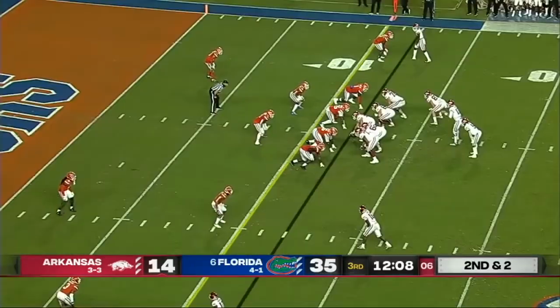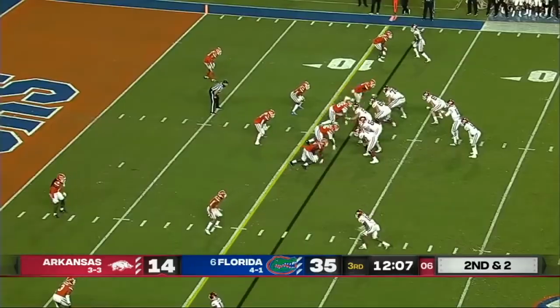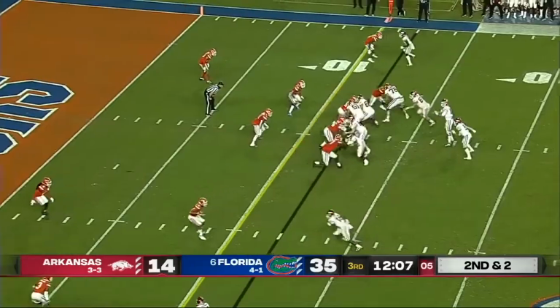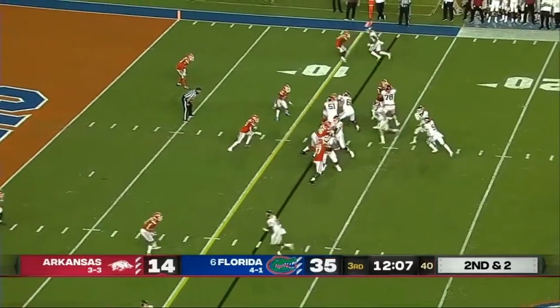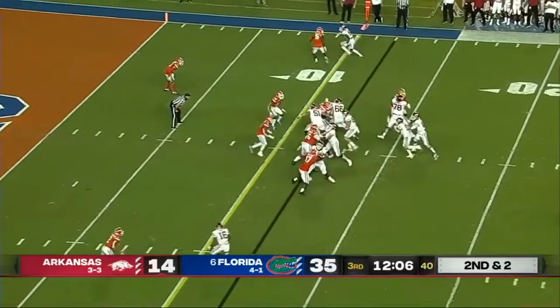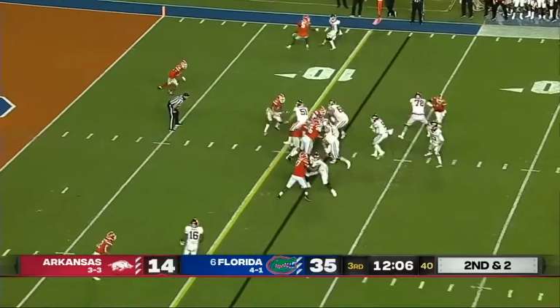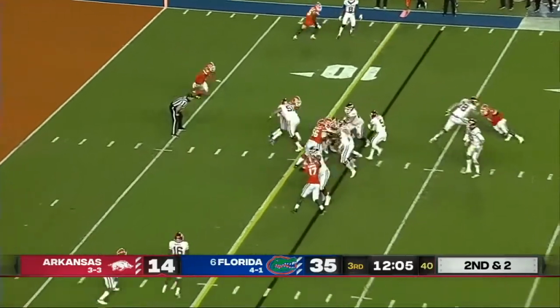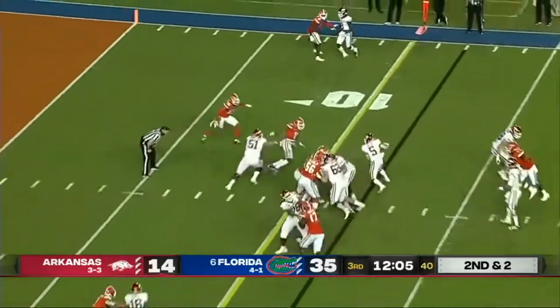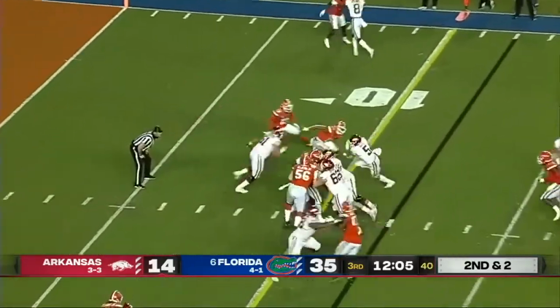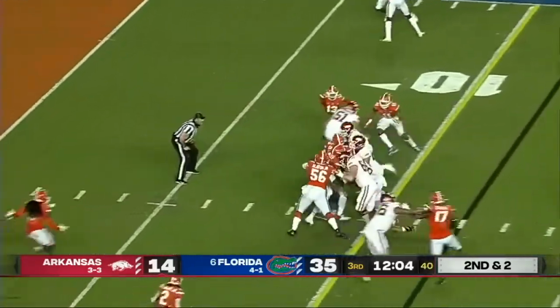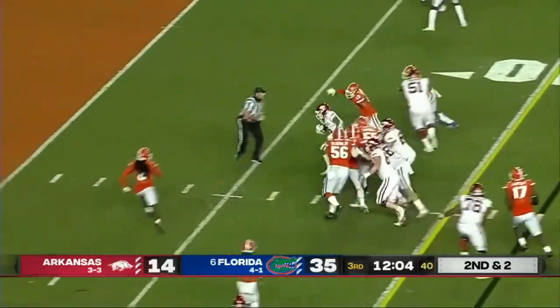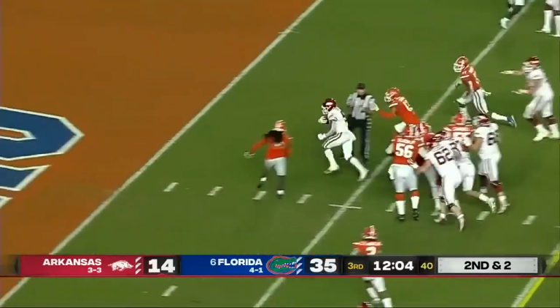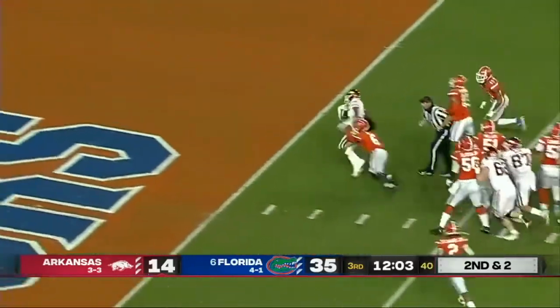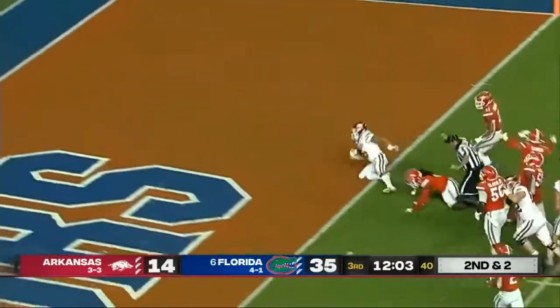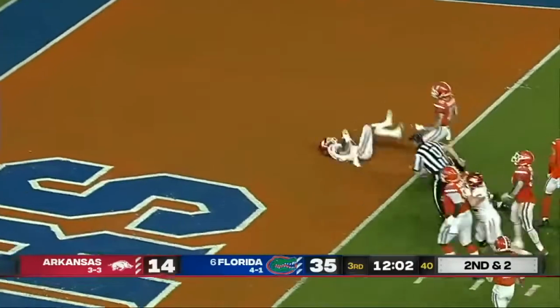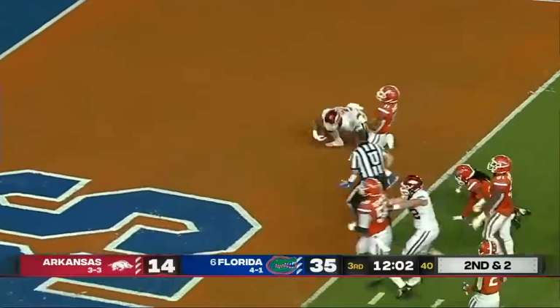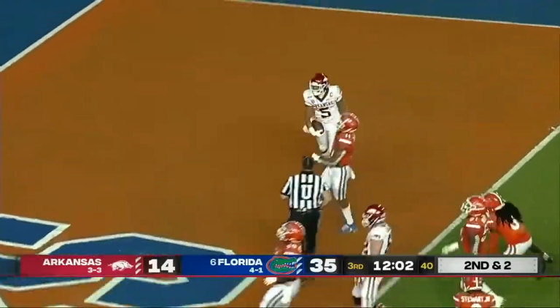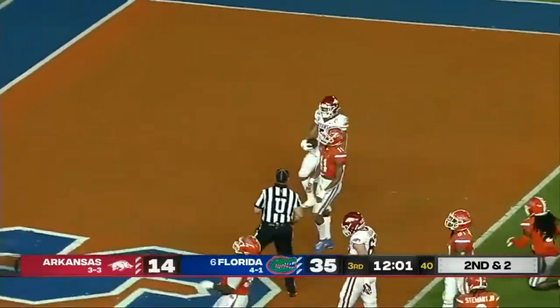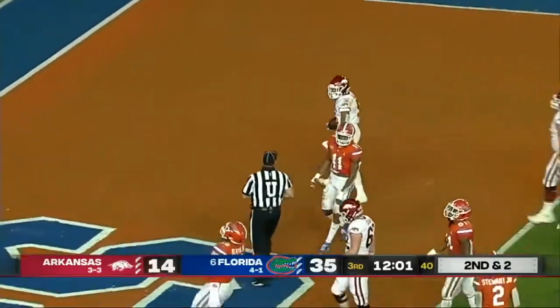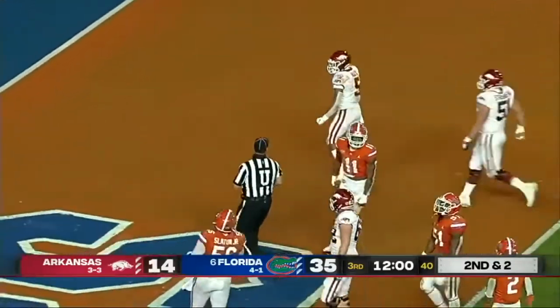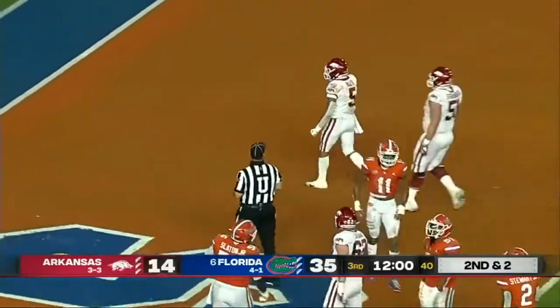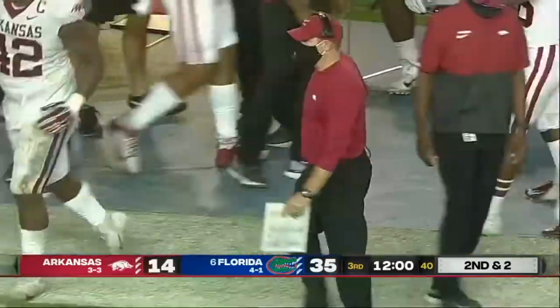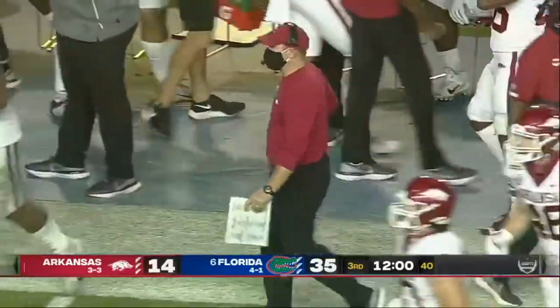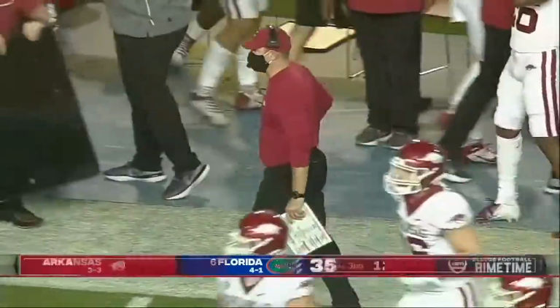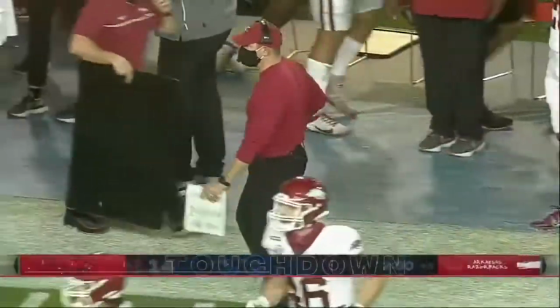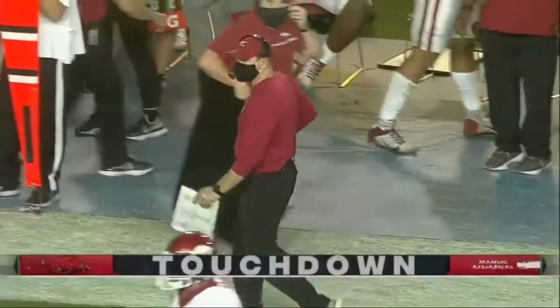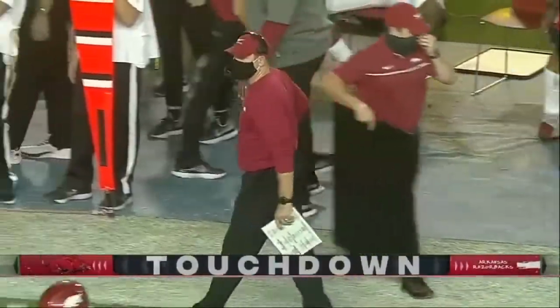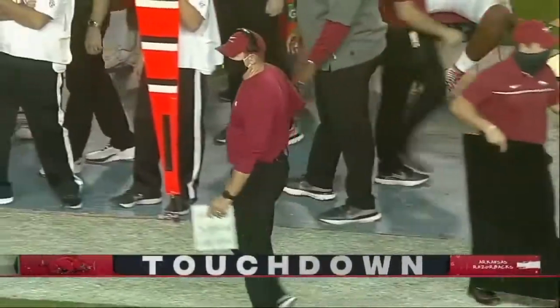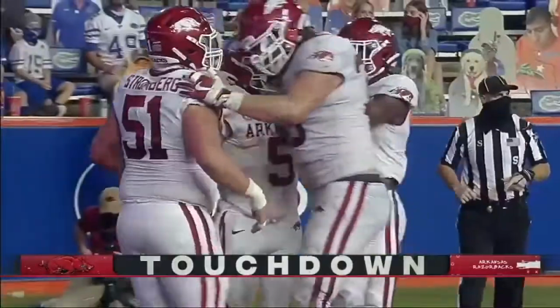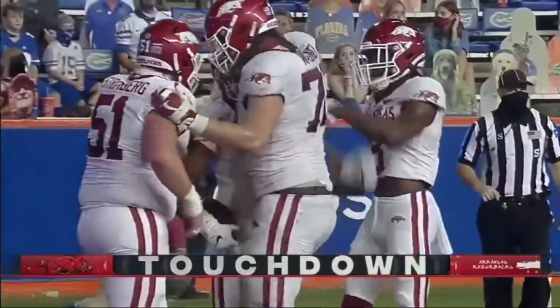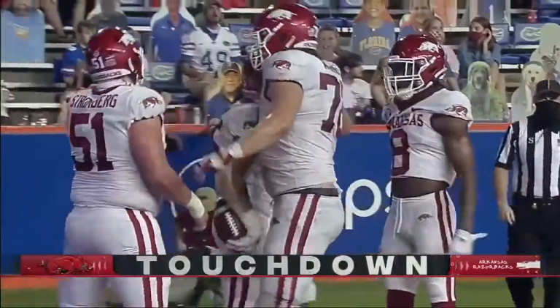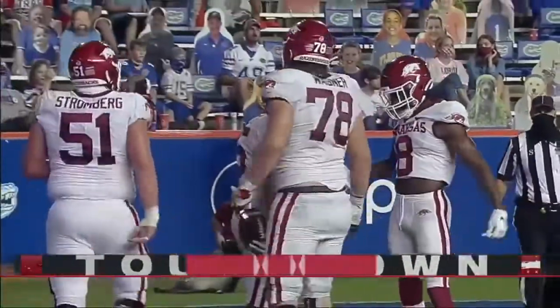Felipe Franks for second down and two — he'll take the handoff, finds a crease, finds the end zone. Touchdown. Exactly the drive that Arkansas needed to open up the second half.